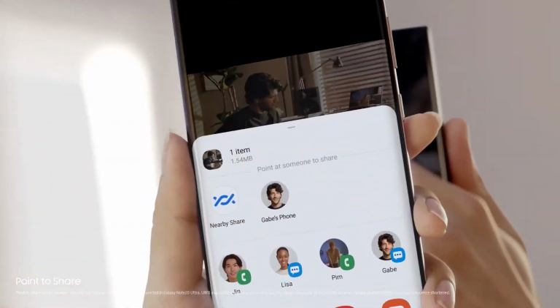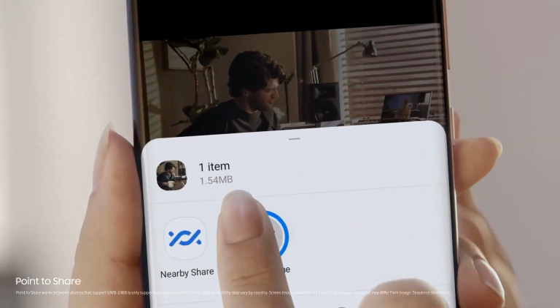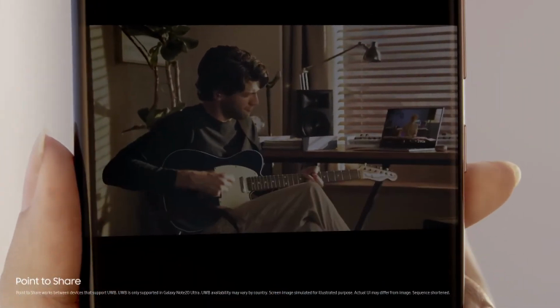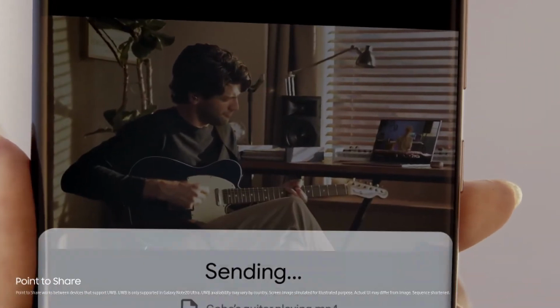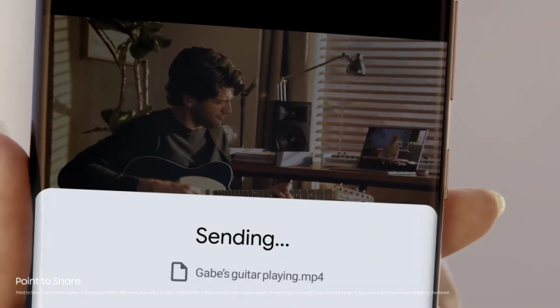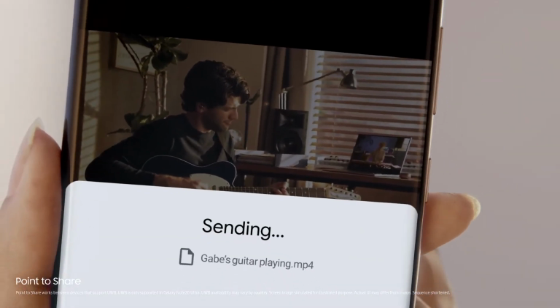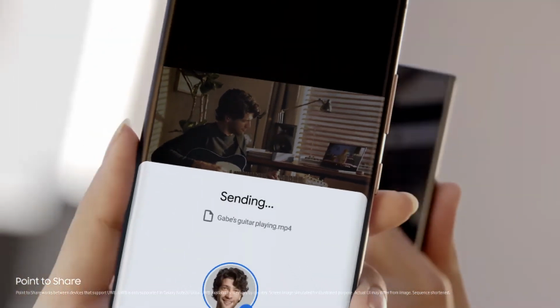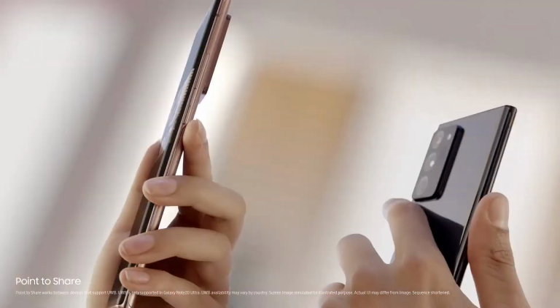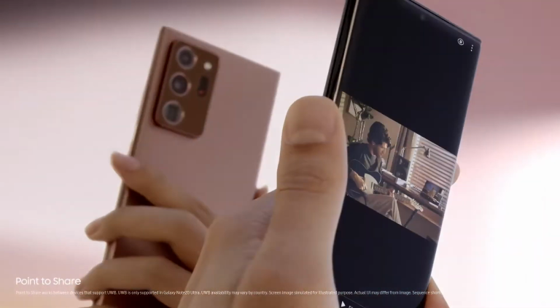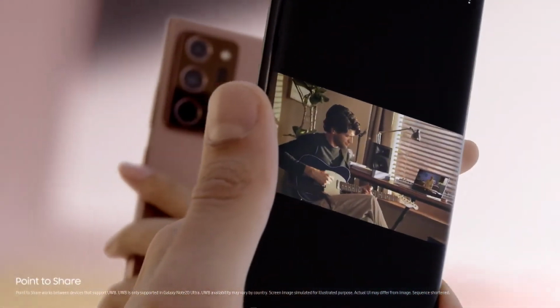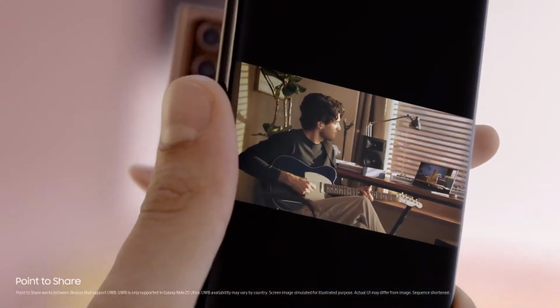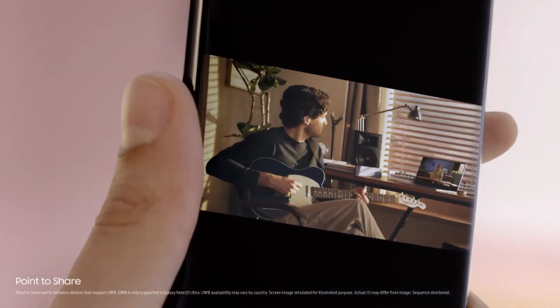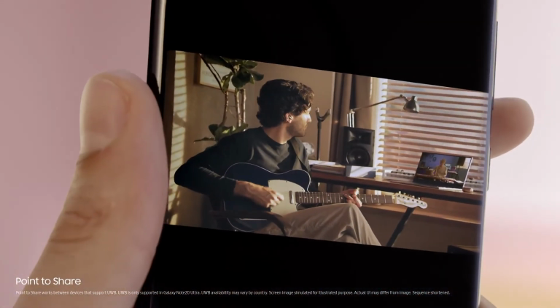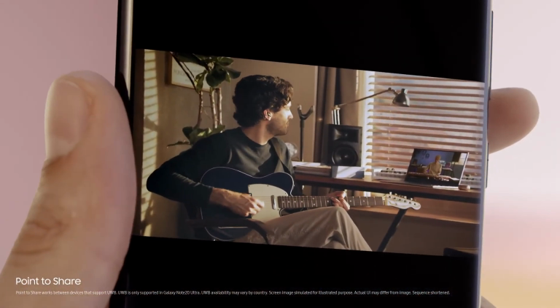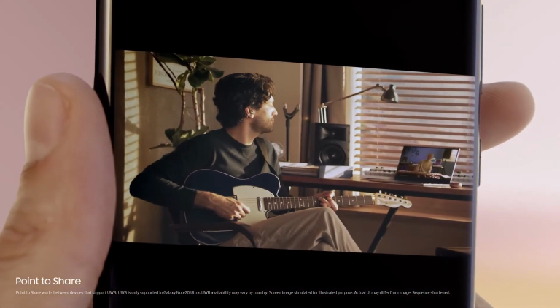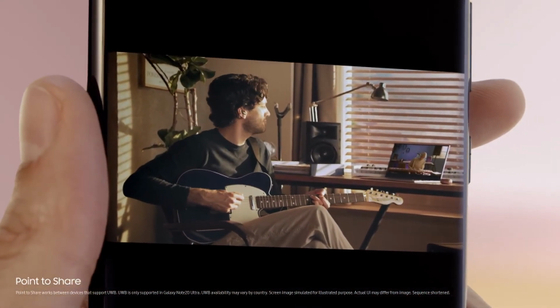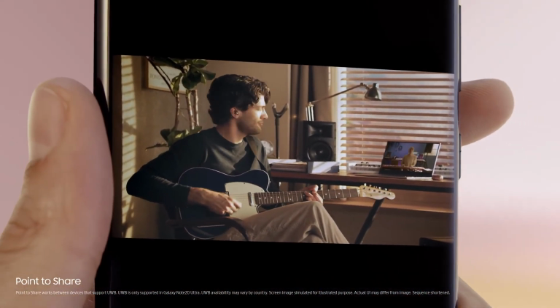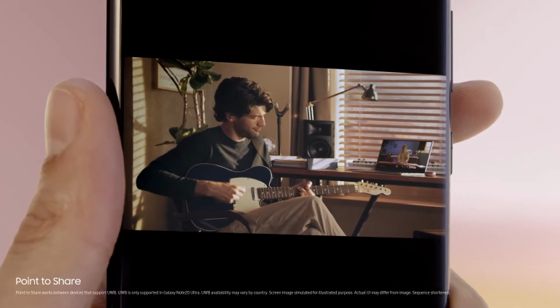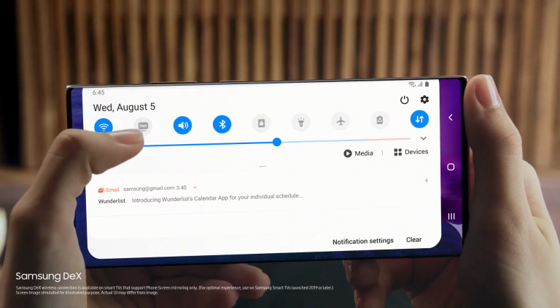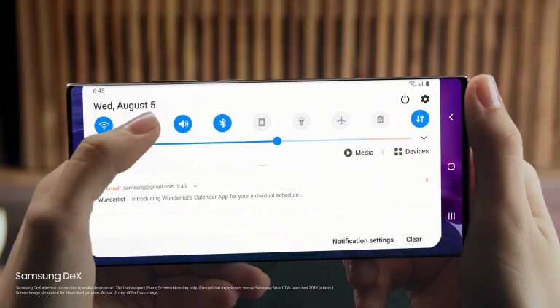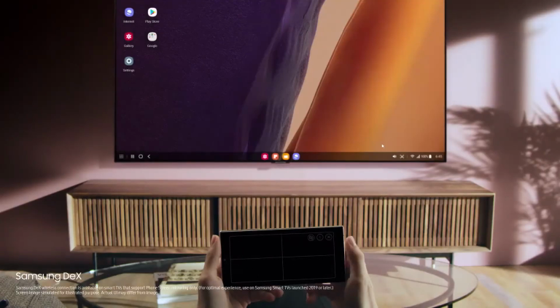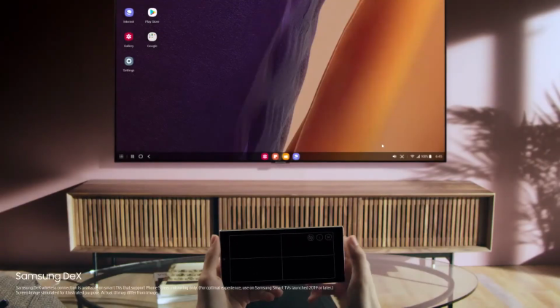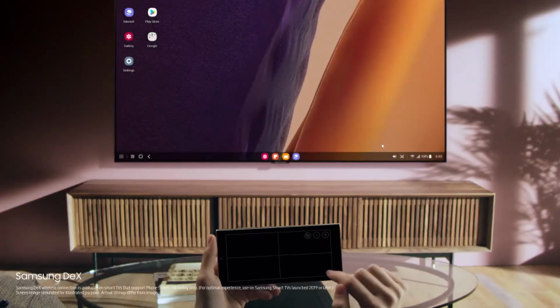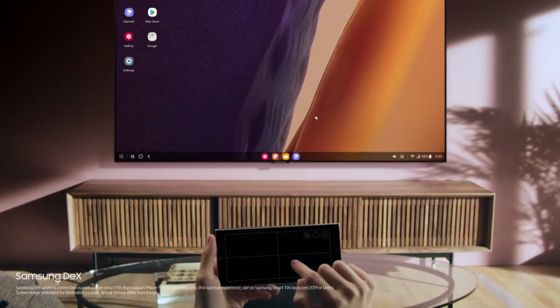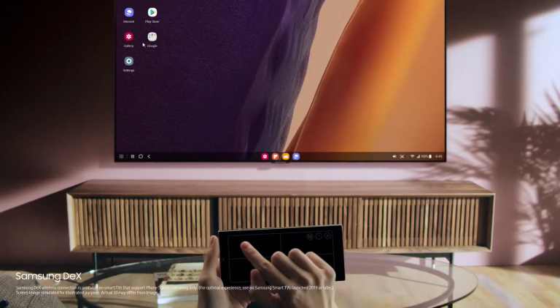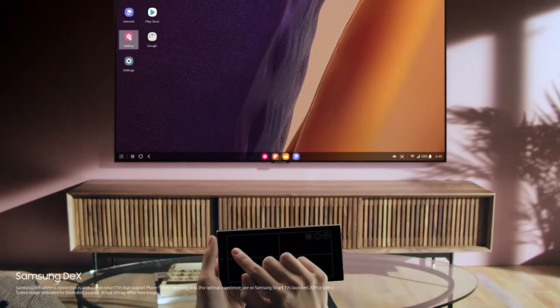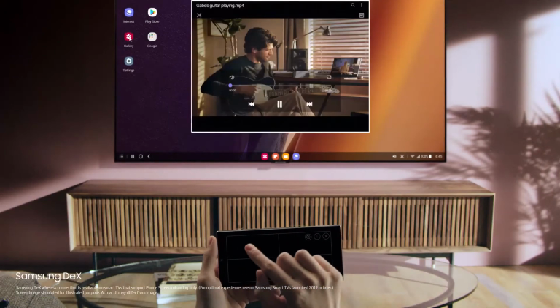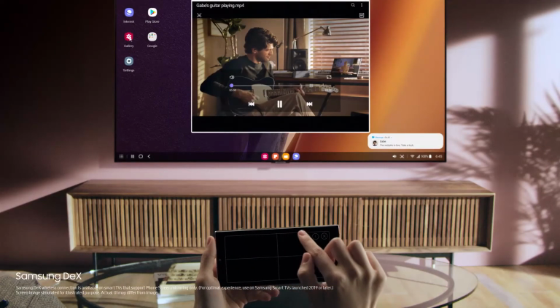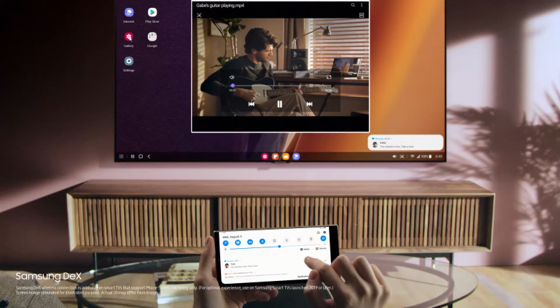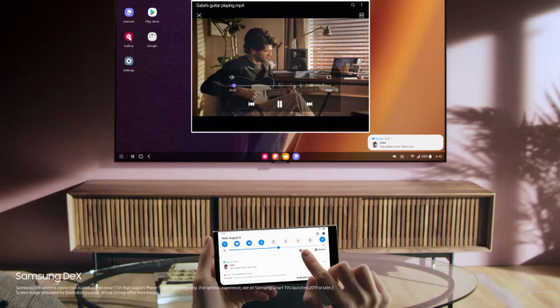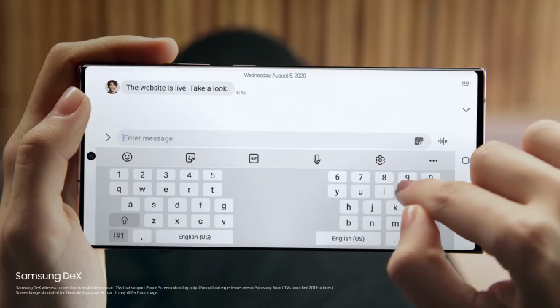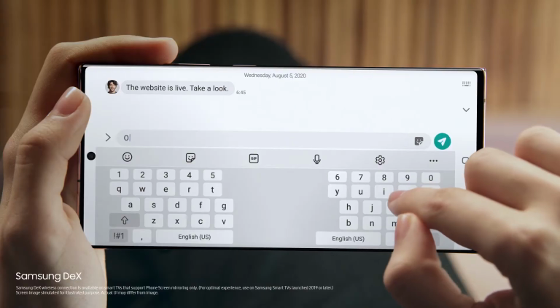Simply point your Note20 Ultra to another and share your masterpiece with UWB technology — it's that easy. You can watch on the big screen with Samsung DeX's wireless connection and do two things at once without interruption.